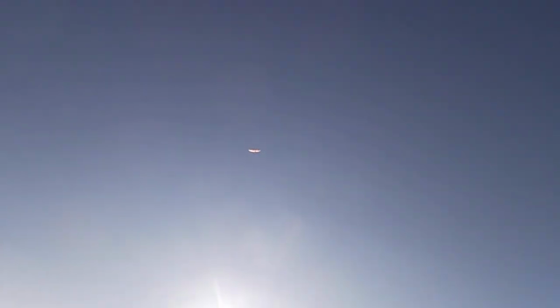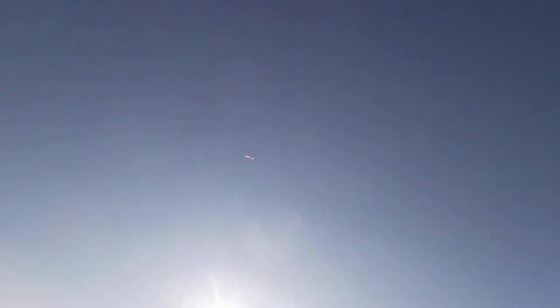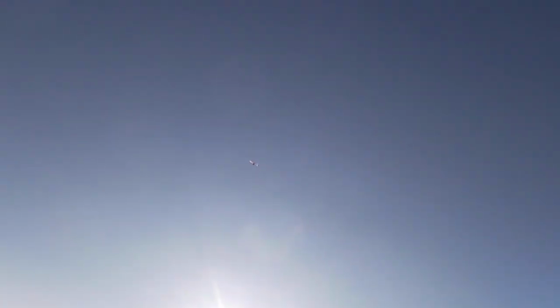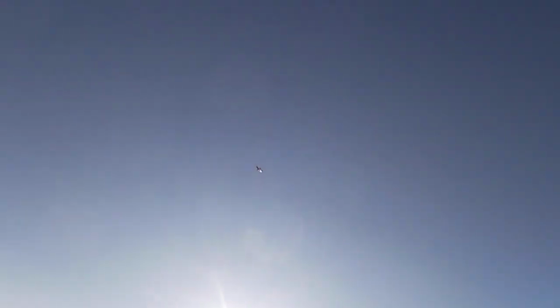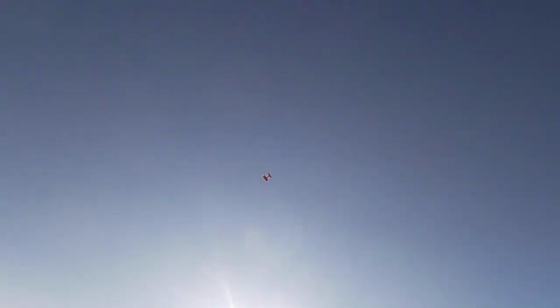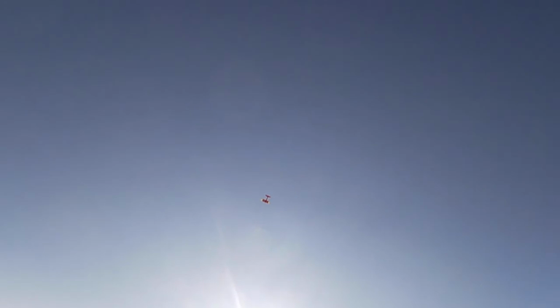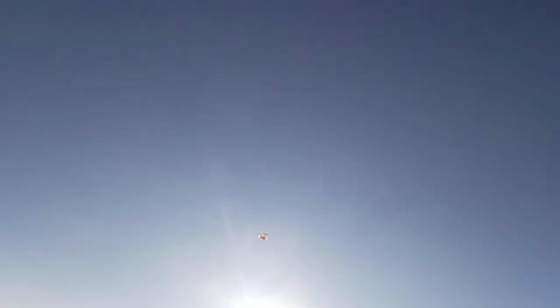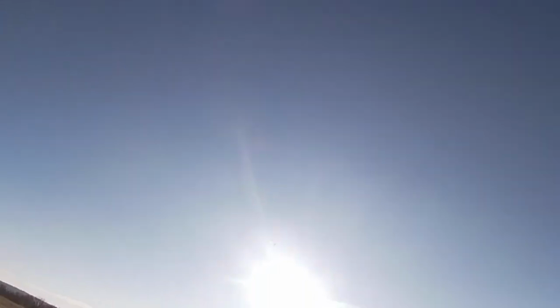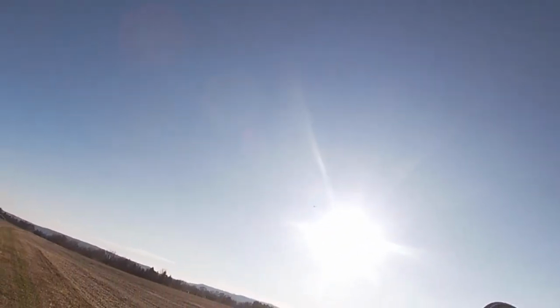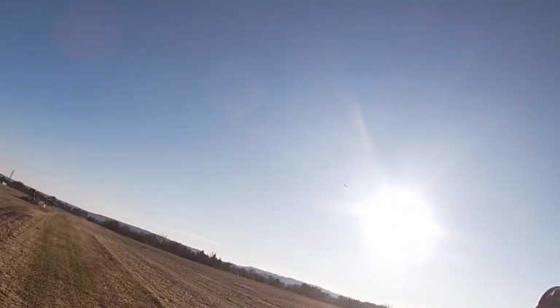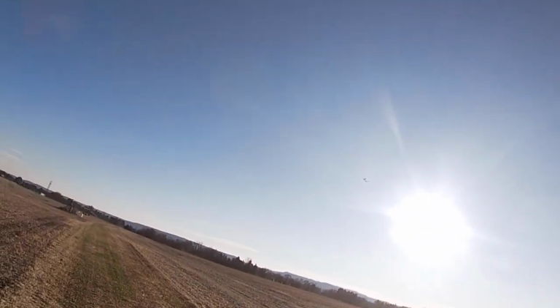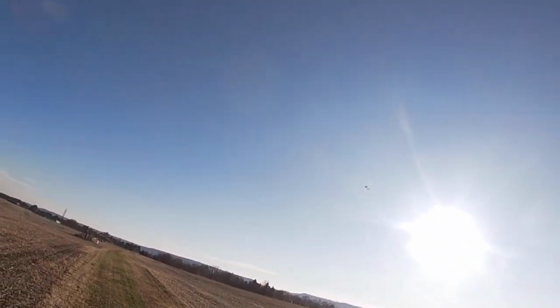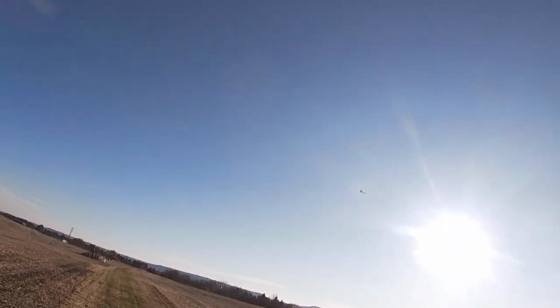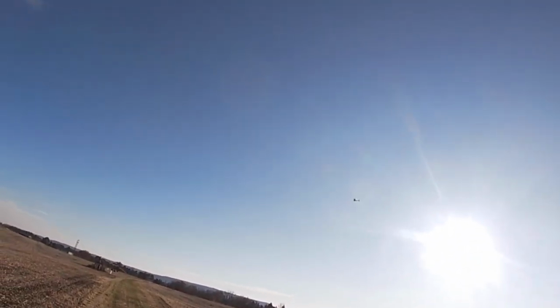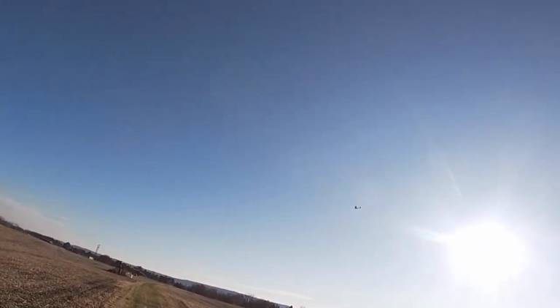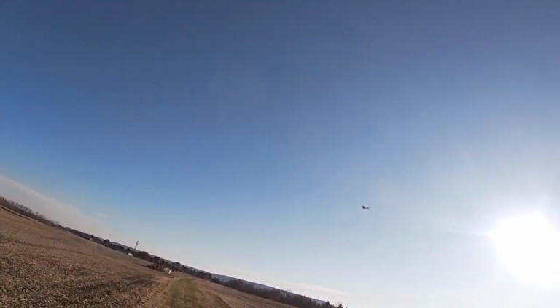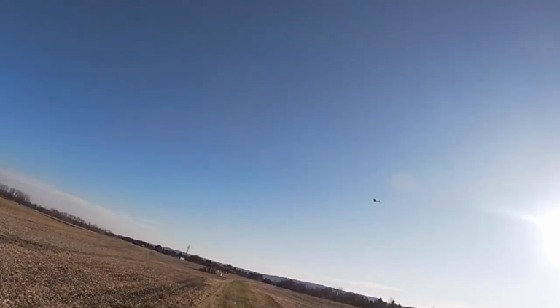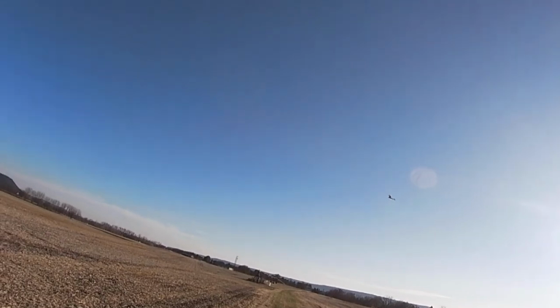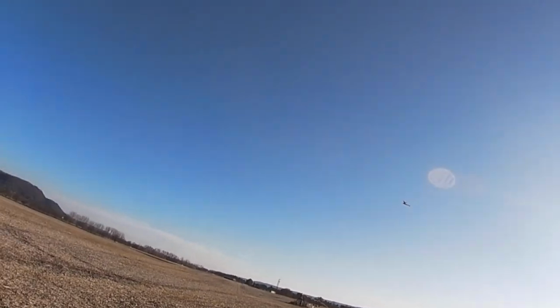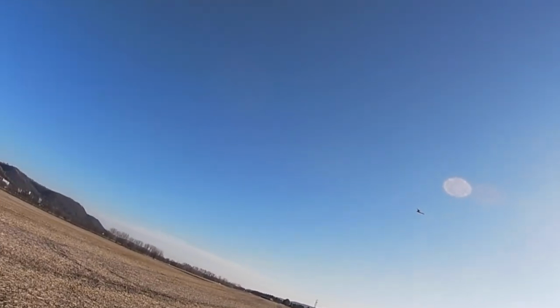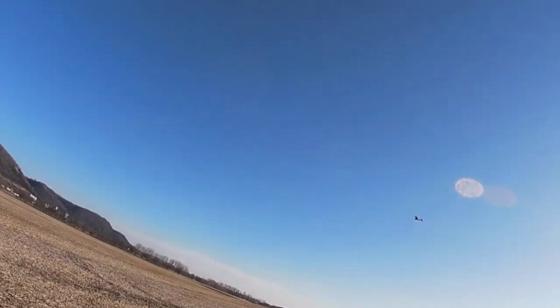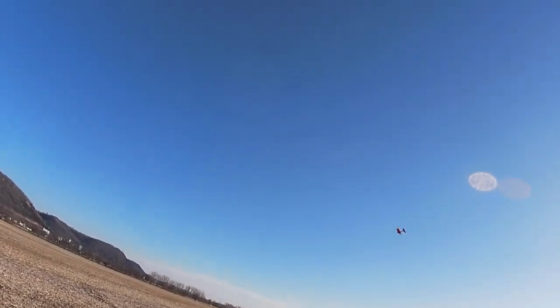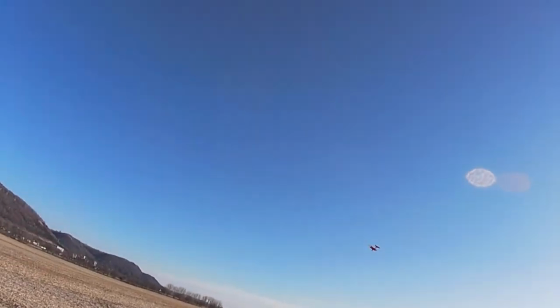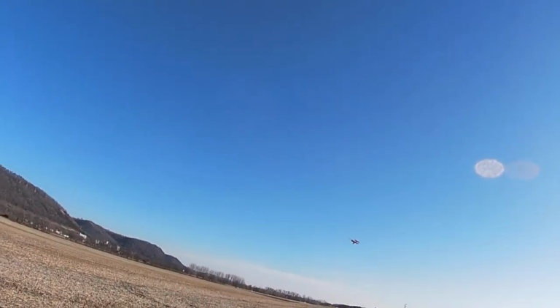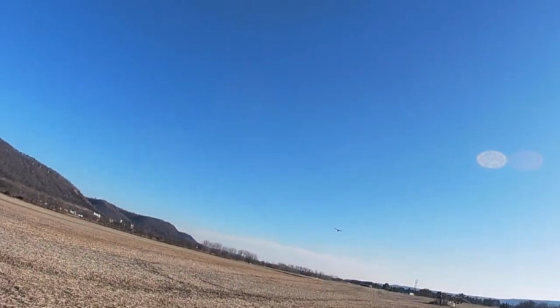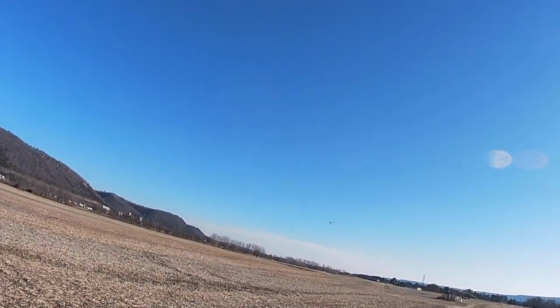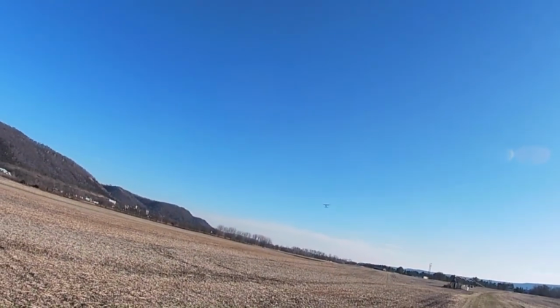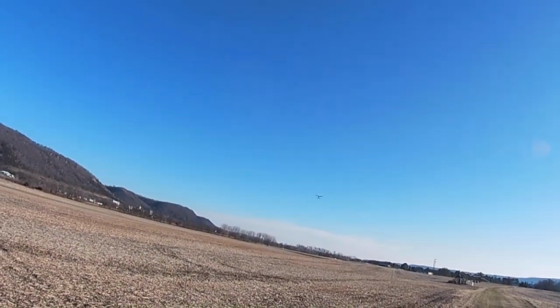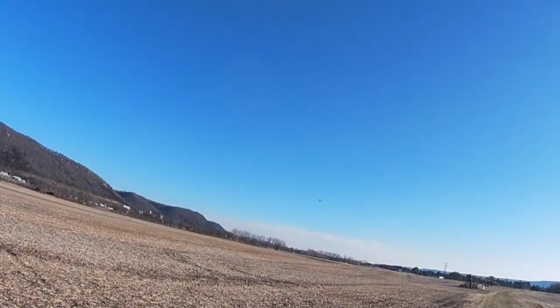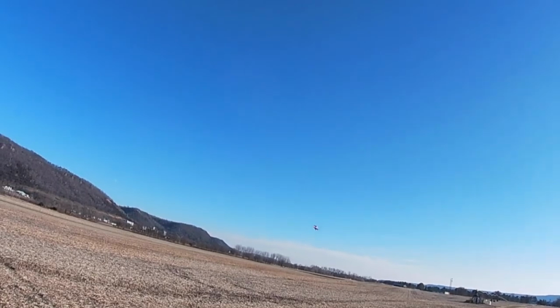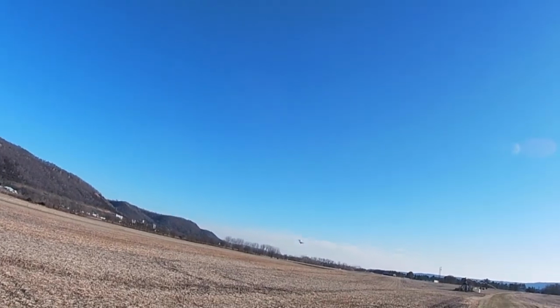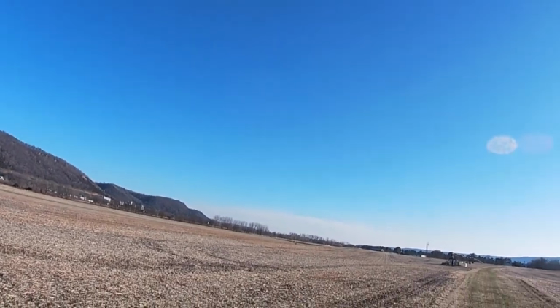I've just got to get that glide sorted out. I'm thinking I'll try just a little more weight in the nose and leave the stab setting where it is, because the climb looks pretty good to me.